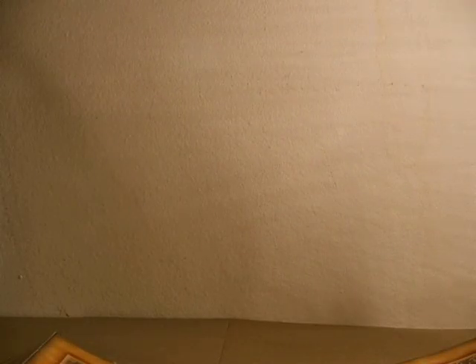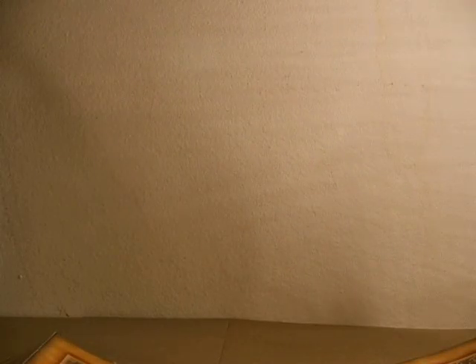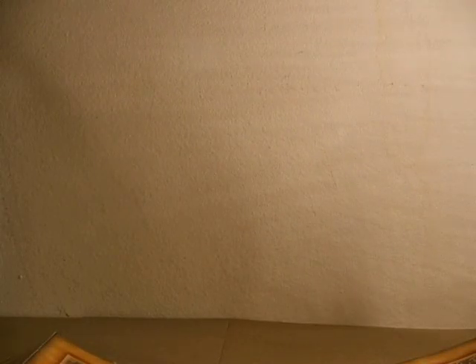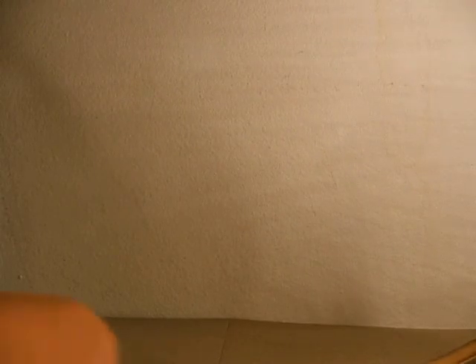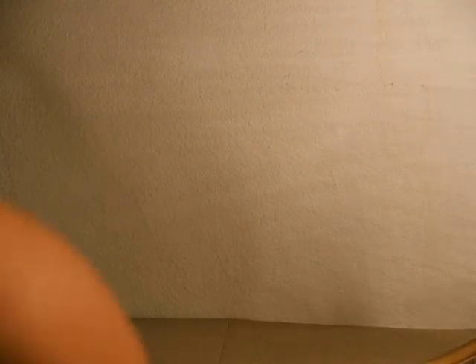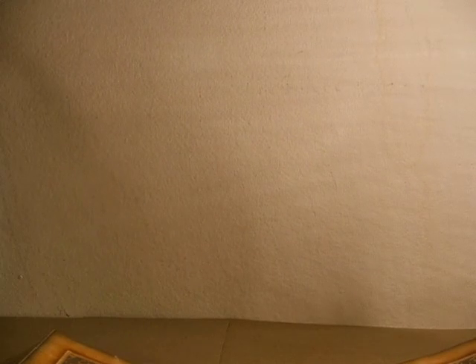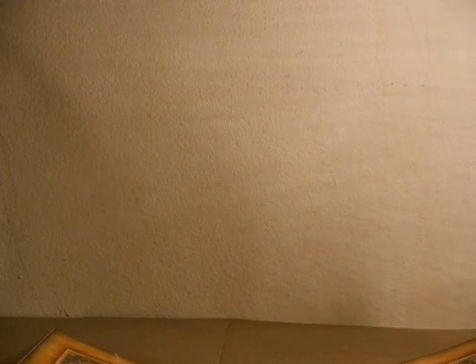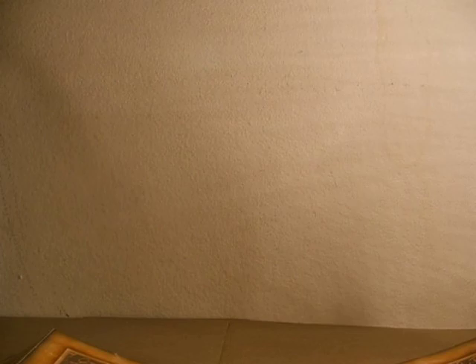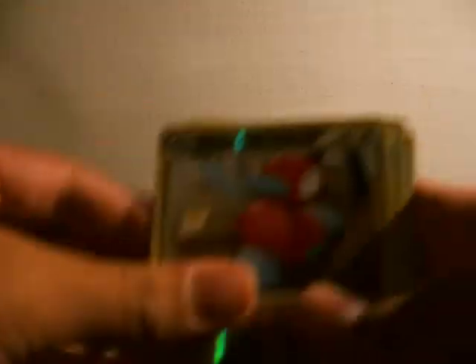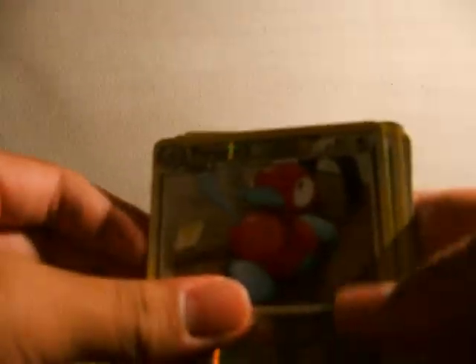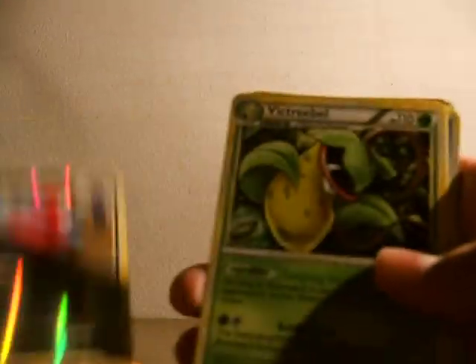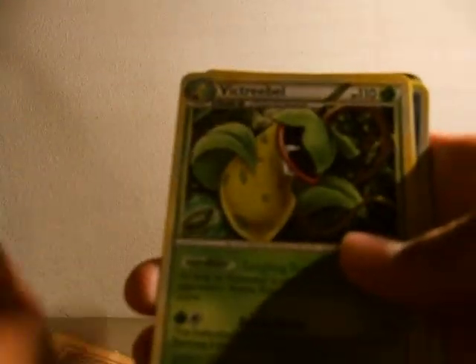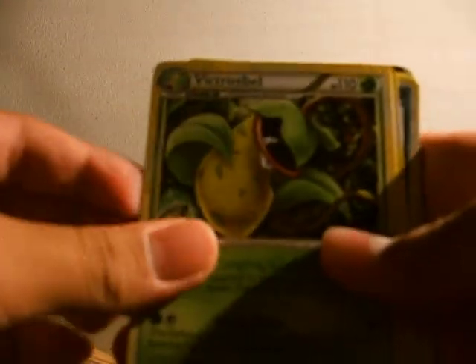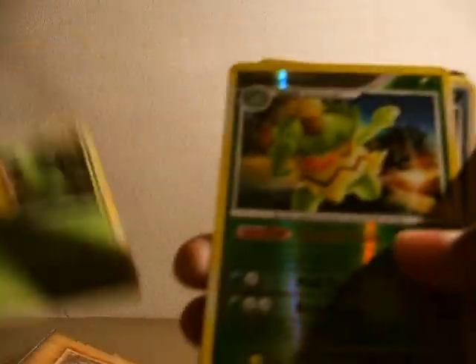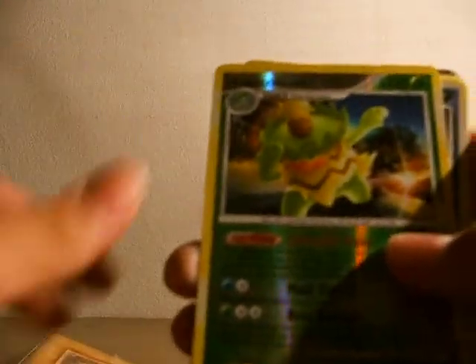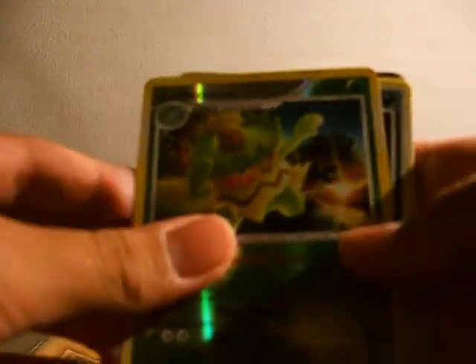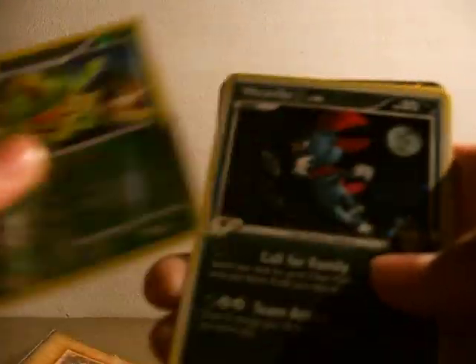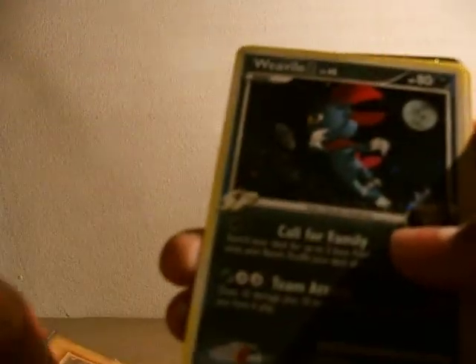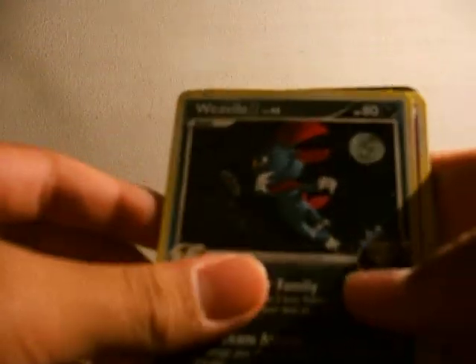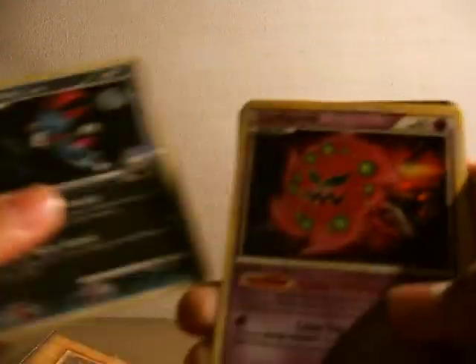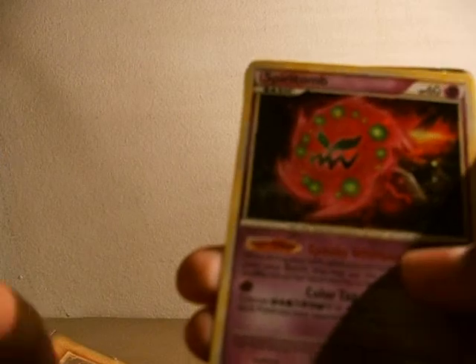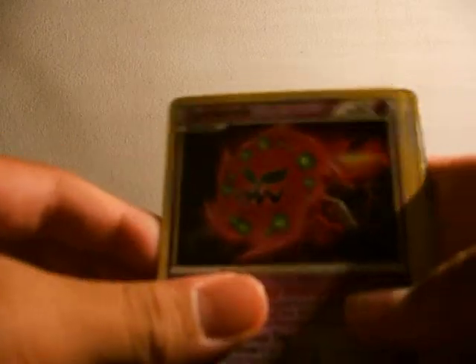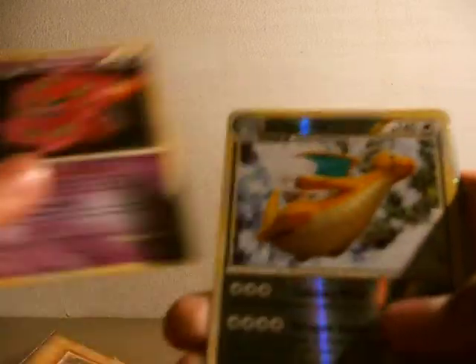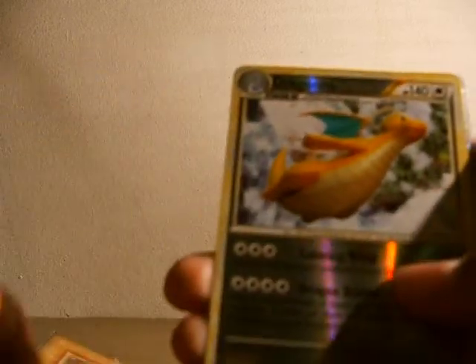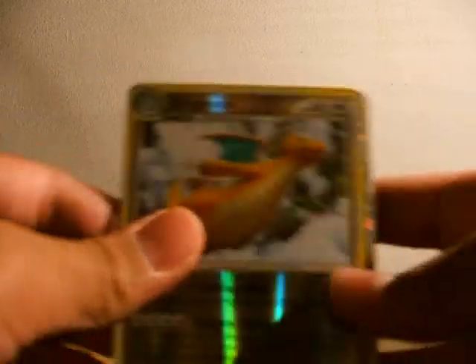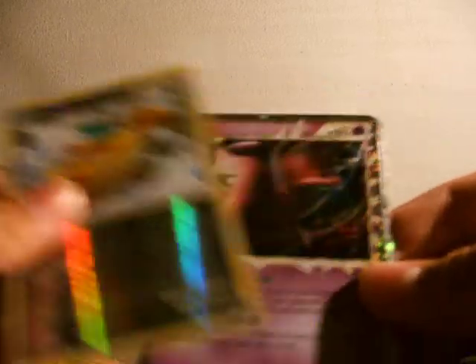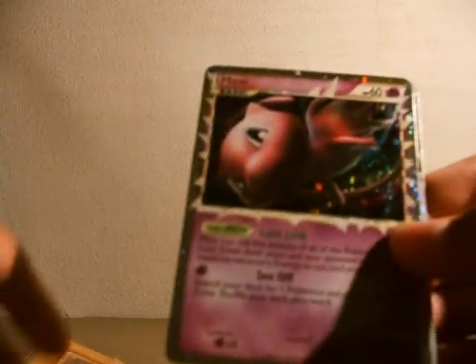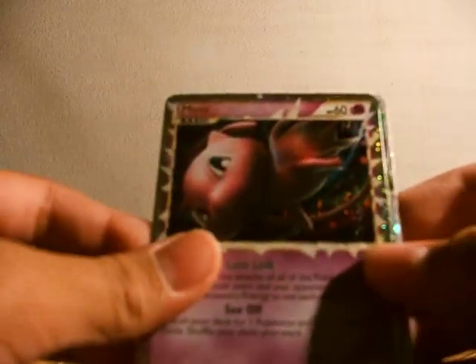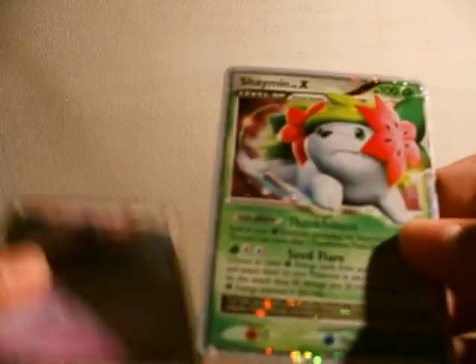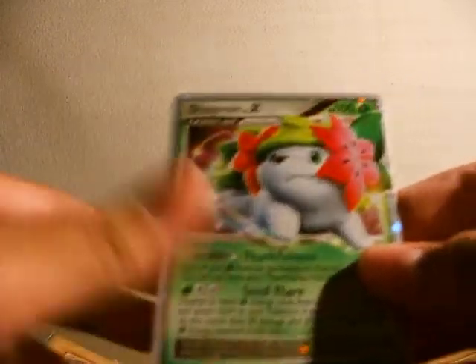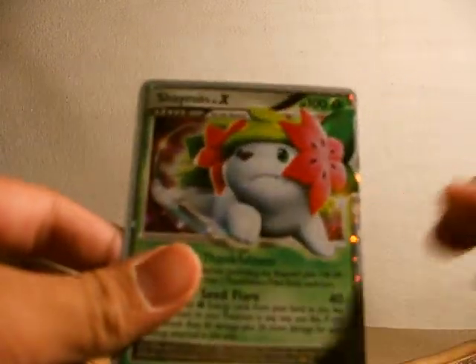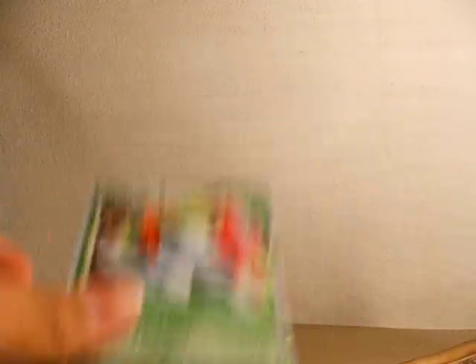Recap: we got Porygon2, Victory Bell, Ludicolo, Weavile G, Spiritomb, Dragonite, Mew Prime, and Shaman Level X.